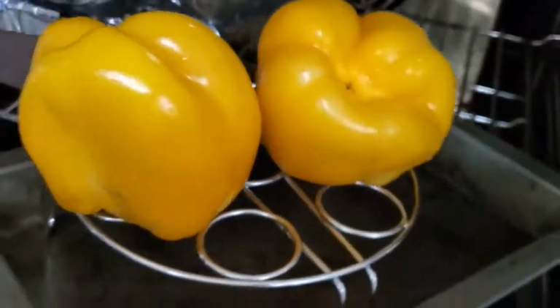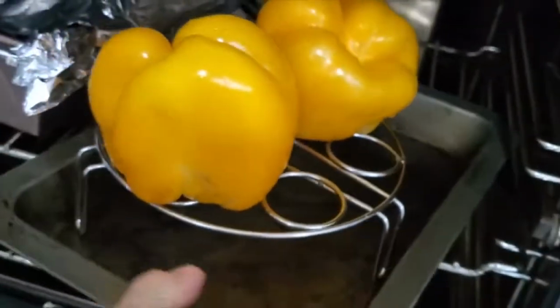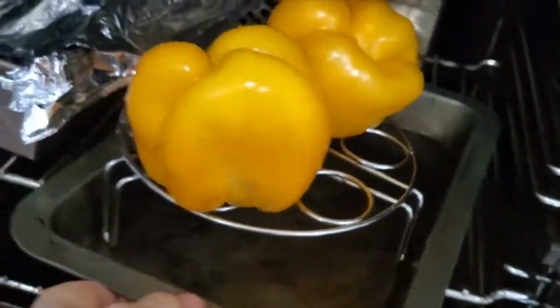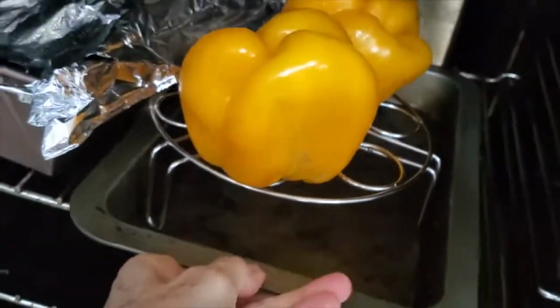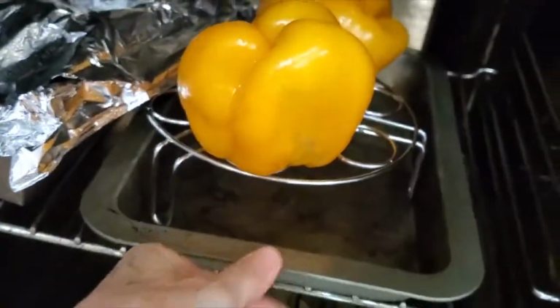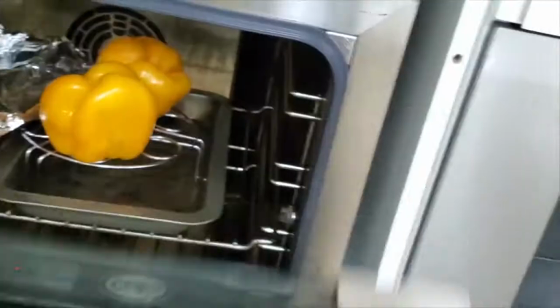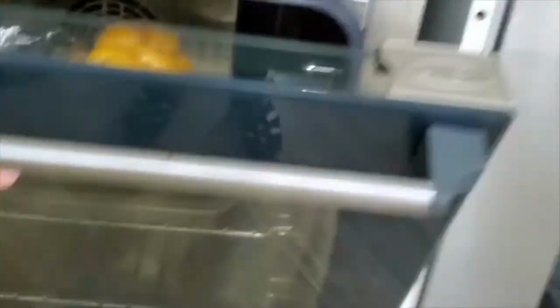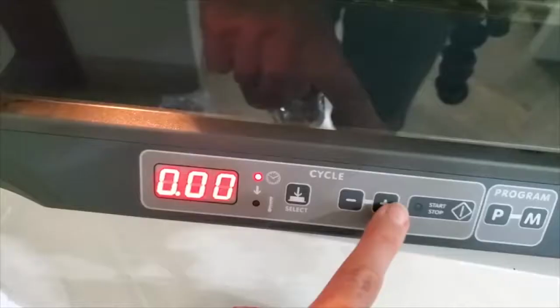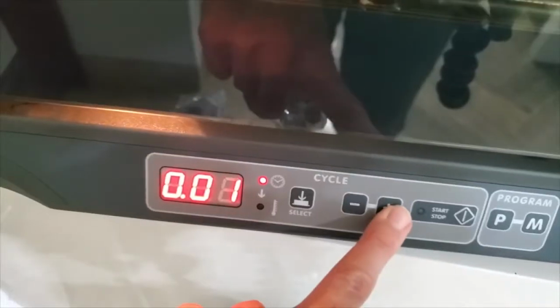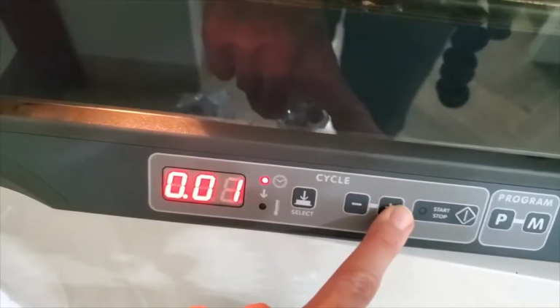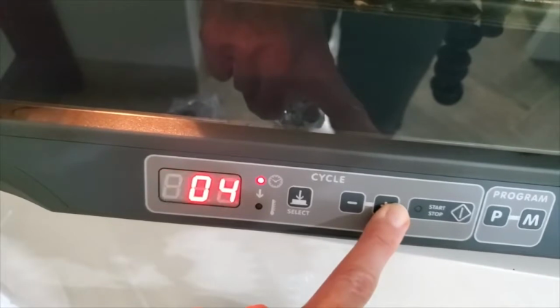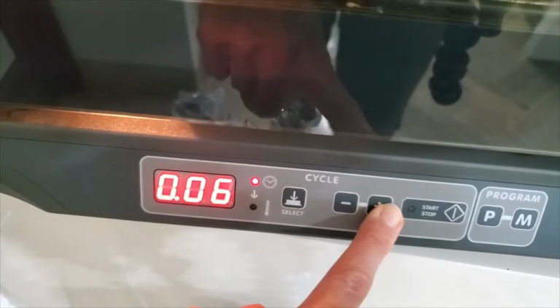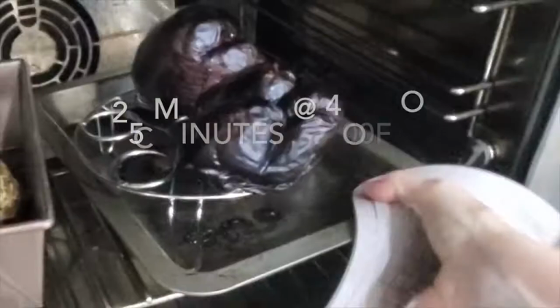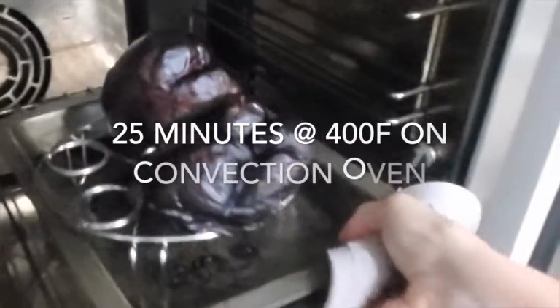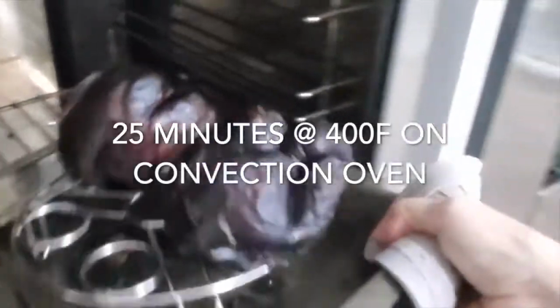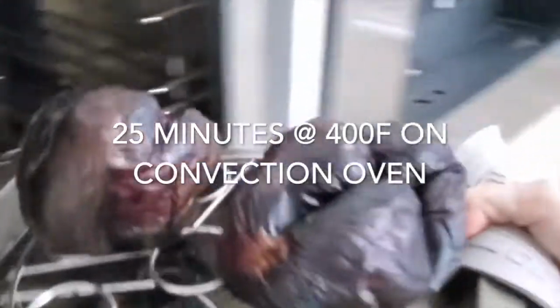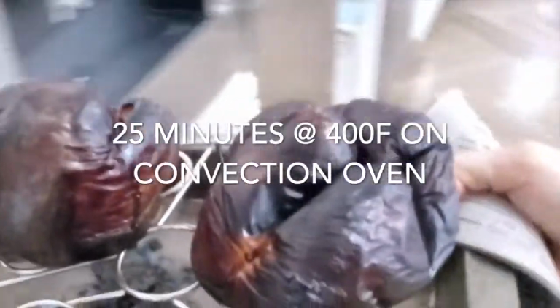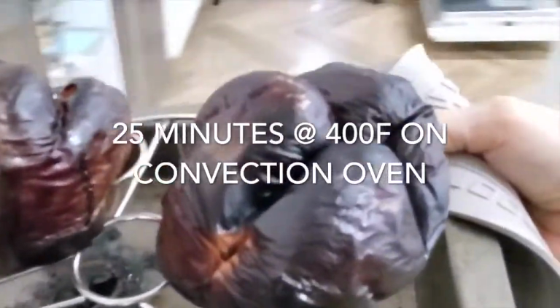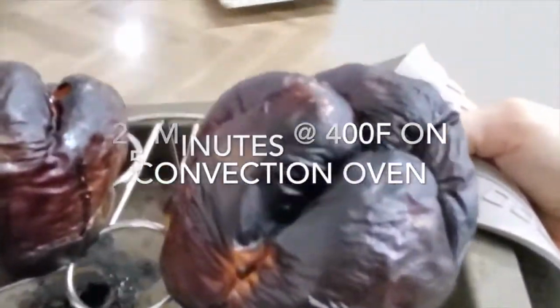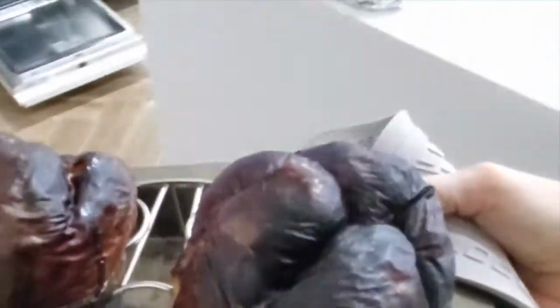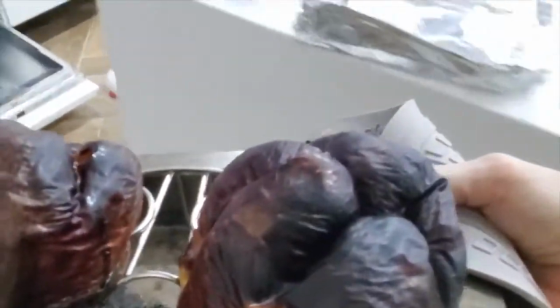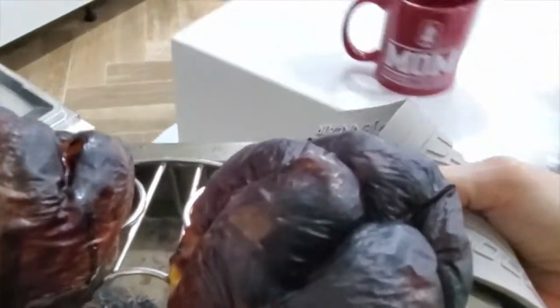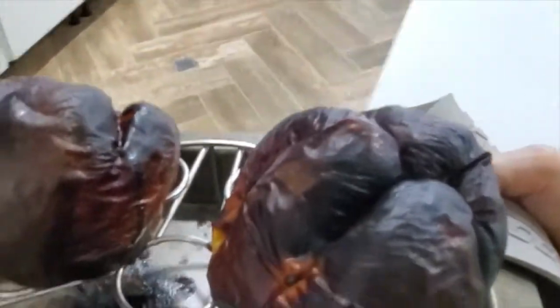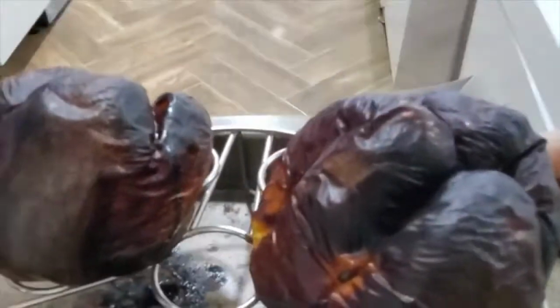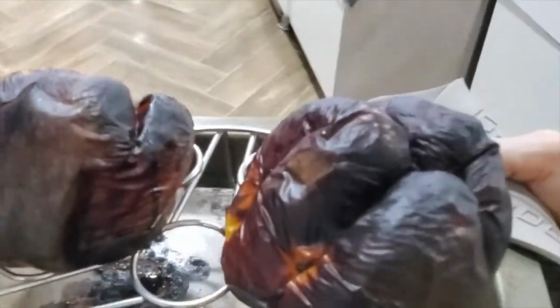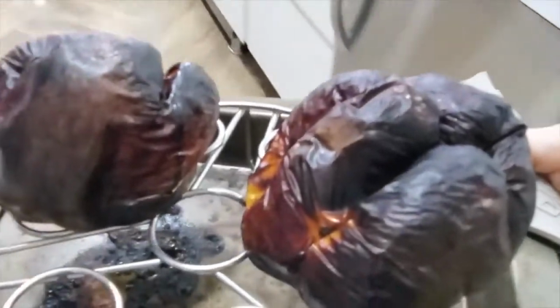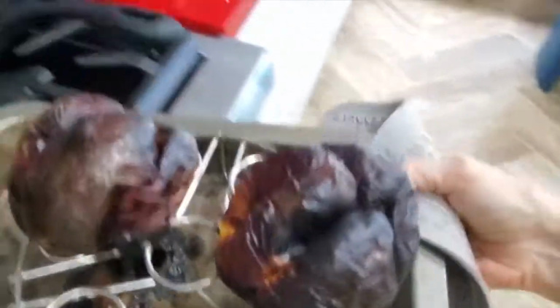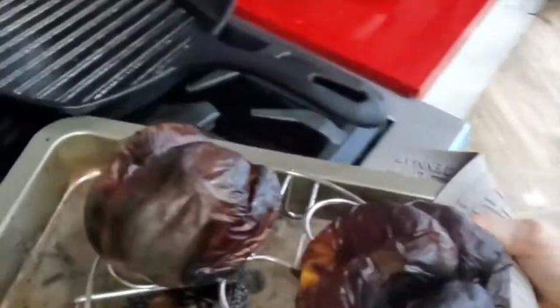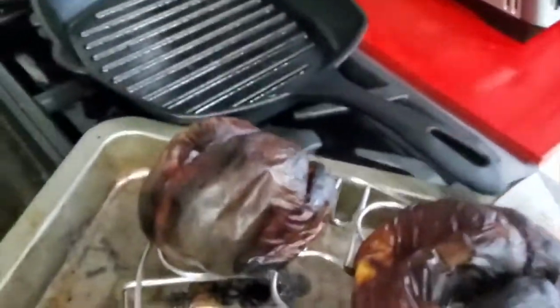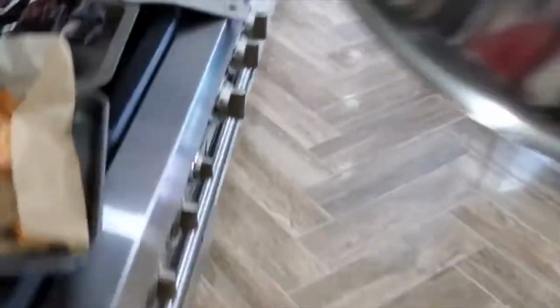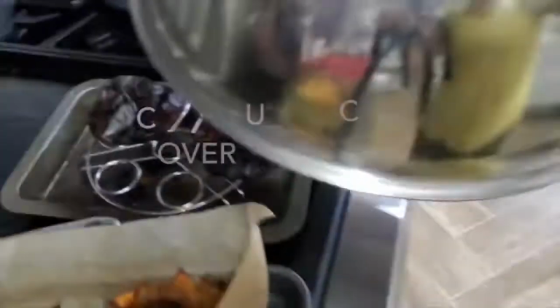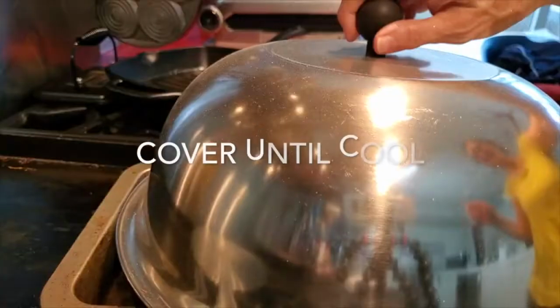First thing we're going to do is put our bell peppers in a 400 degree convection oven for 20 to 25 minutes until they're completely roasted. Check out — they look golden, beautiful, and delicious.